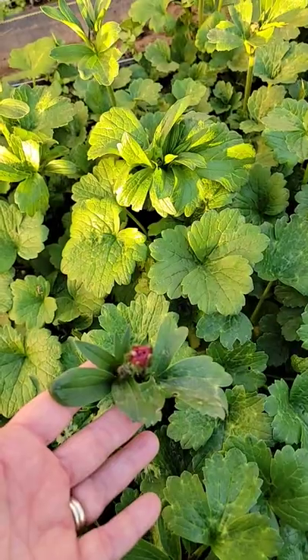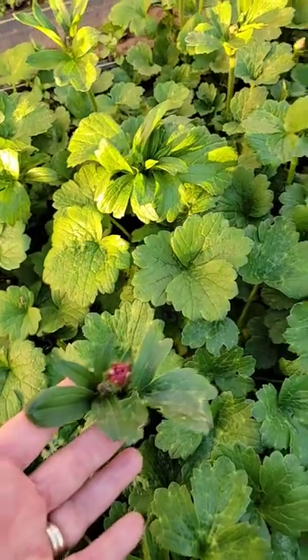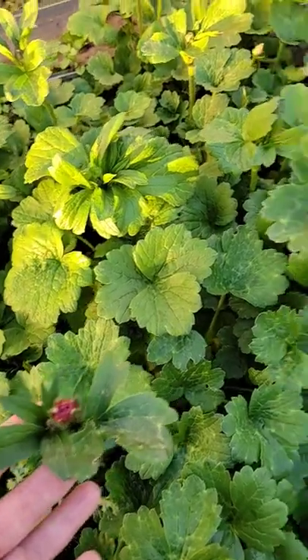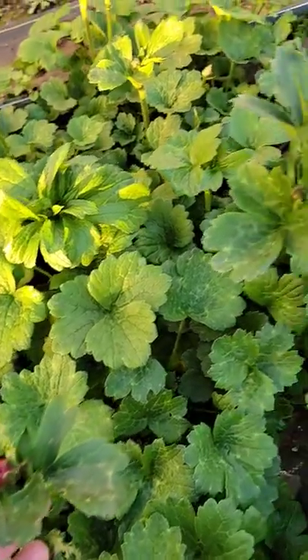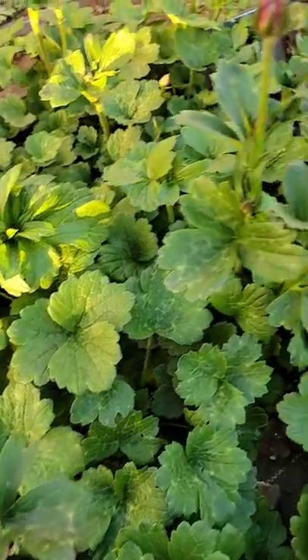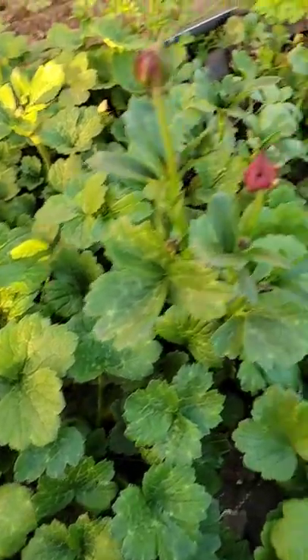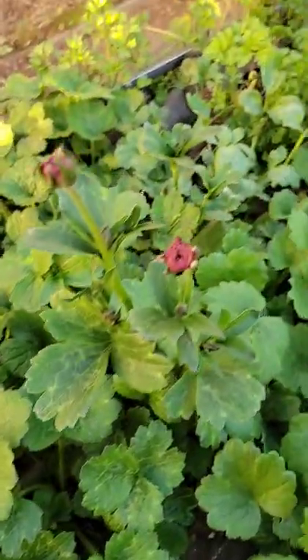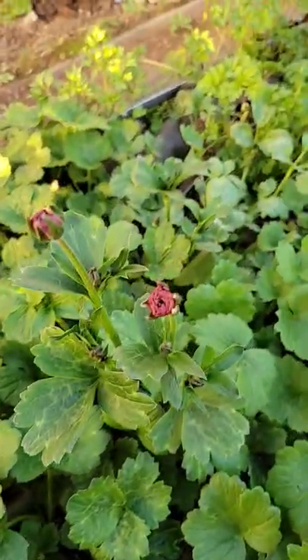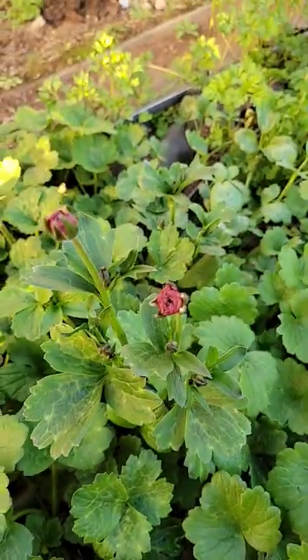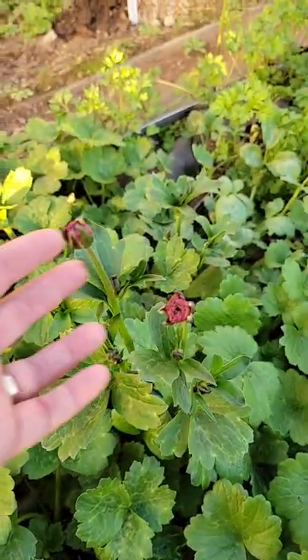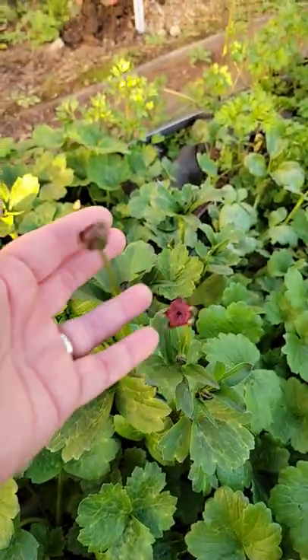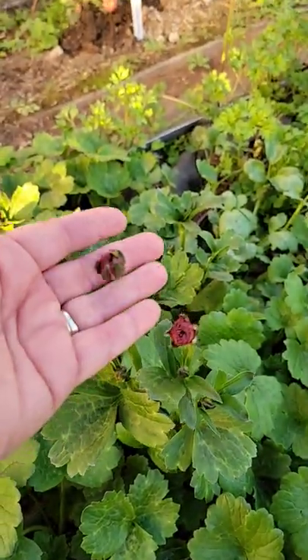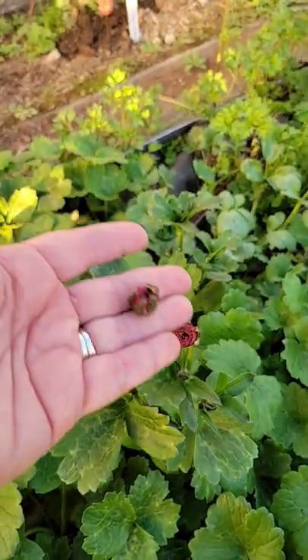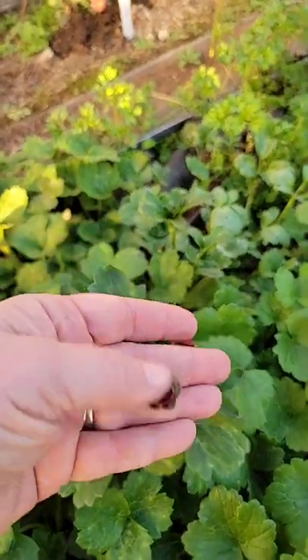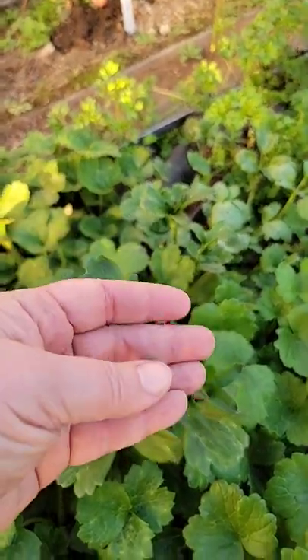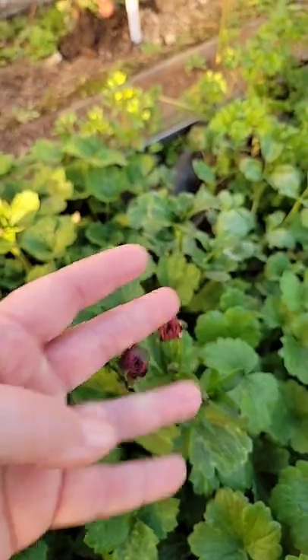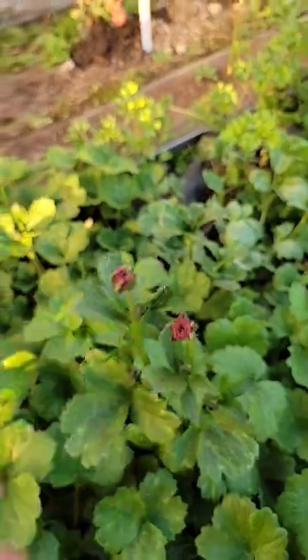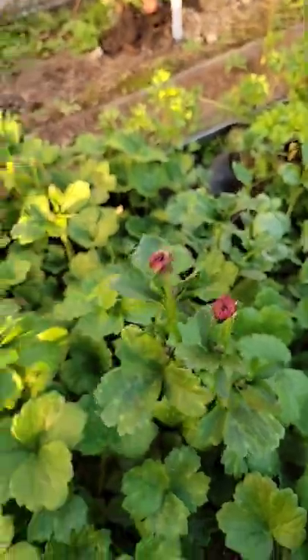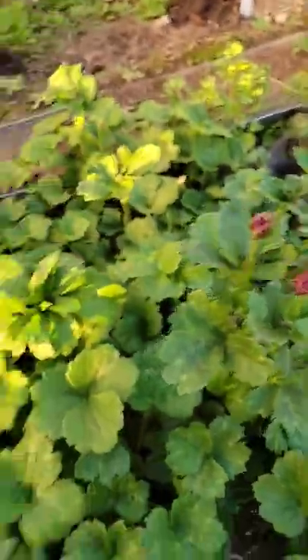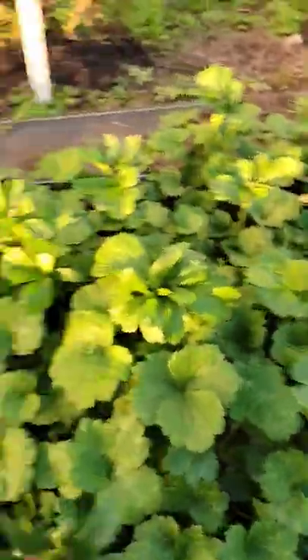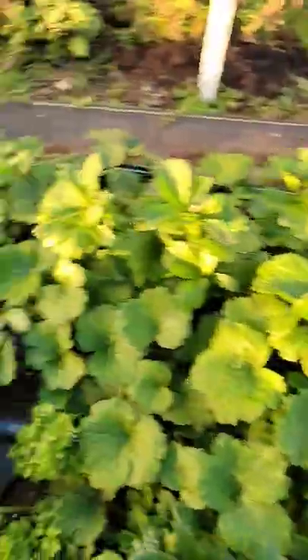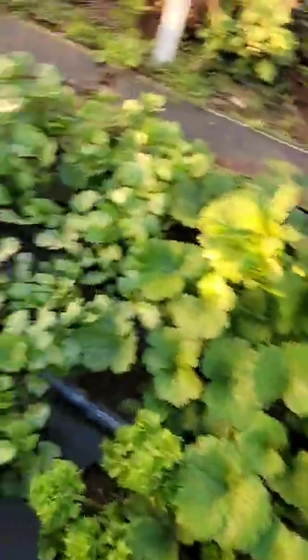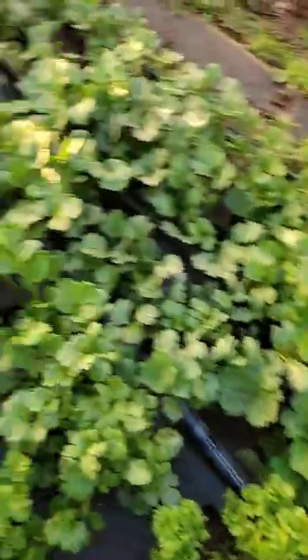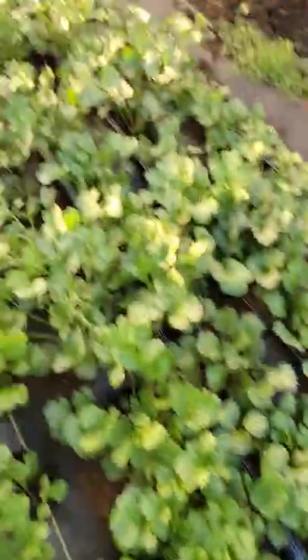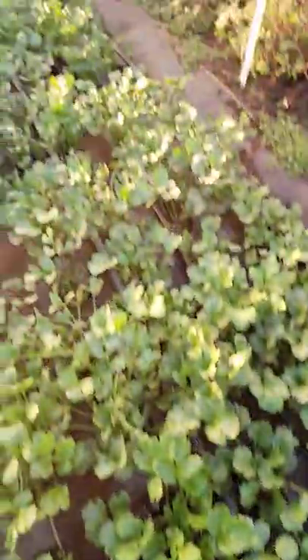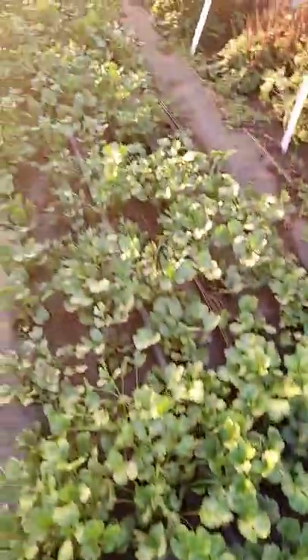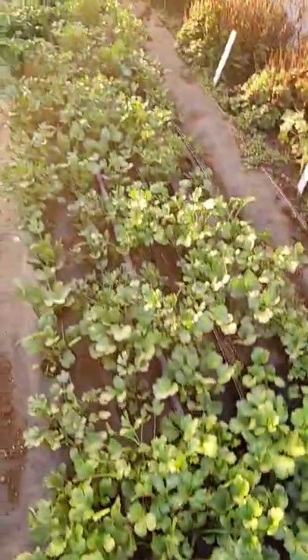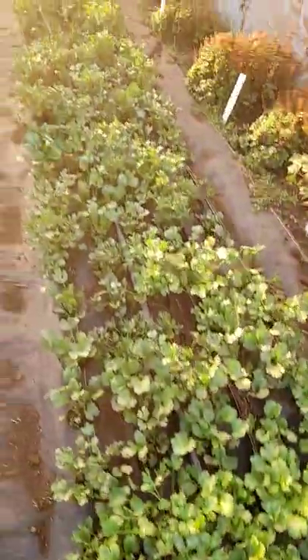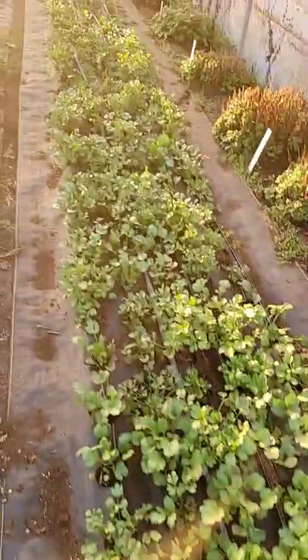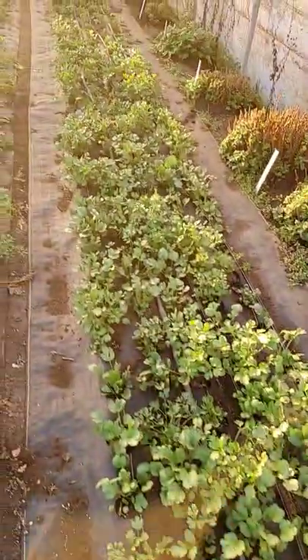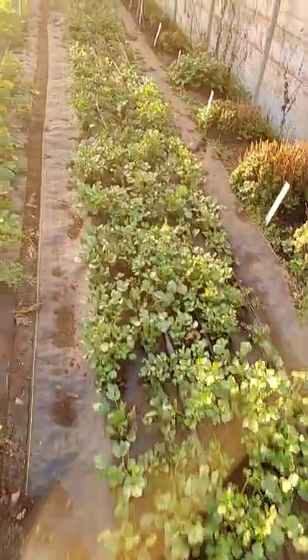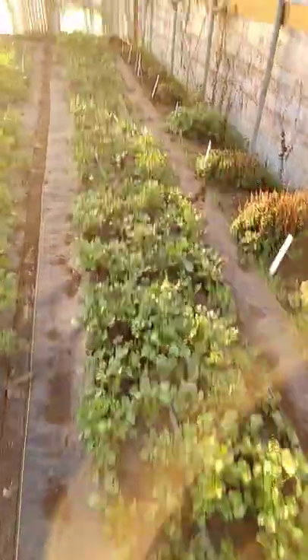The butterfly ranunculus — look at that, you guys. Blooms! We have flowers on the farm mid-February.